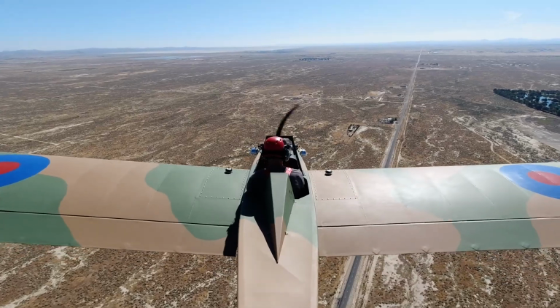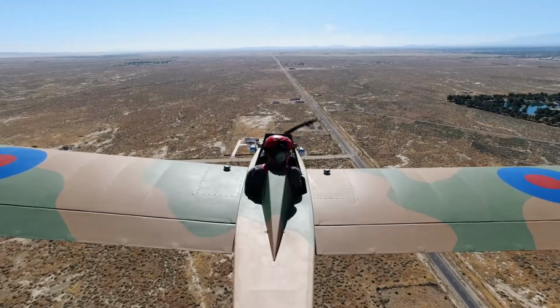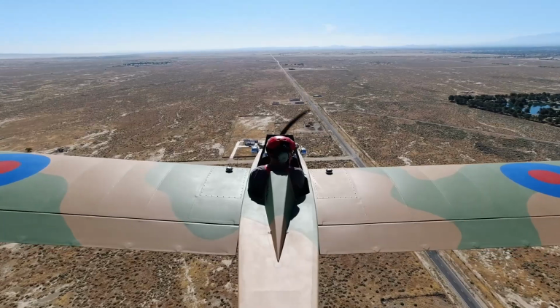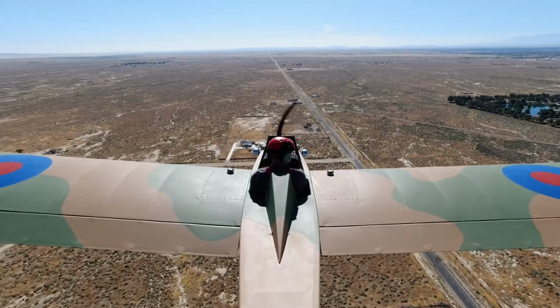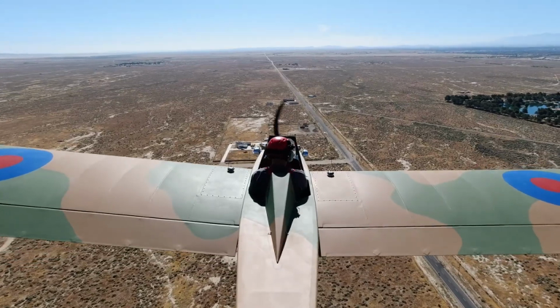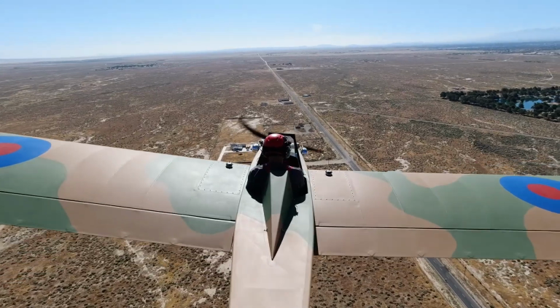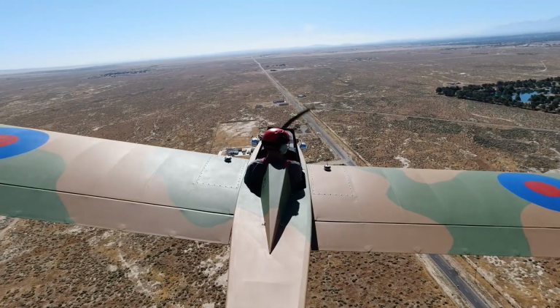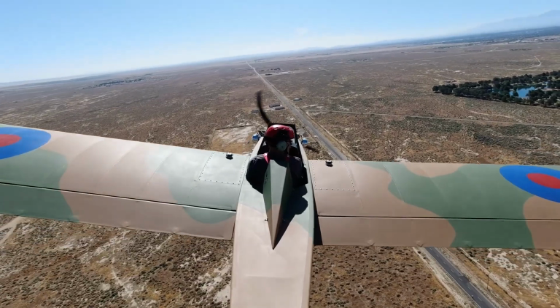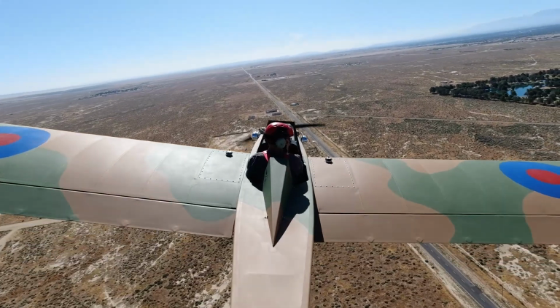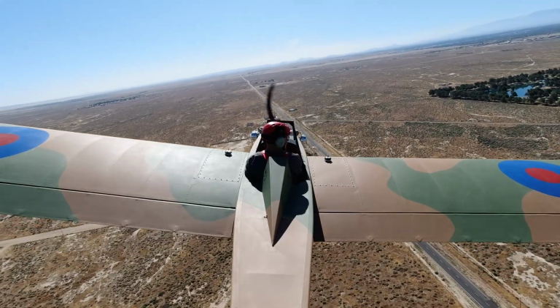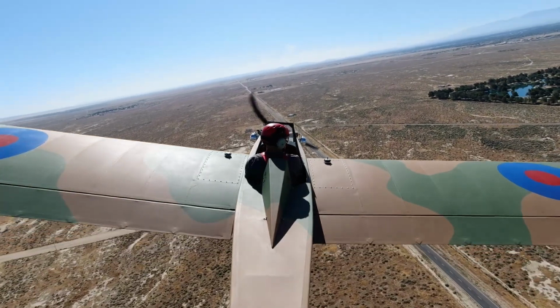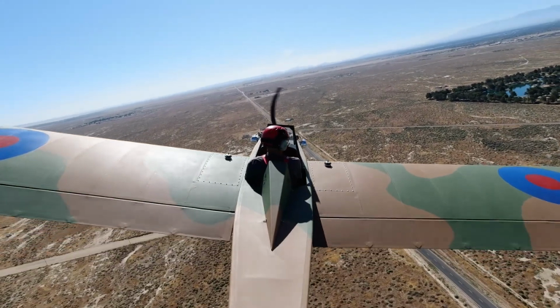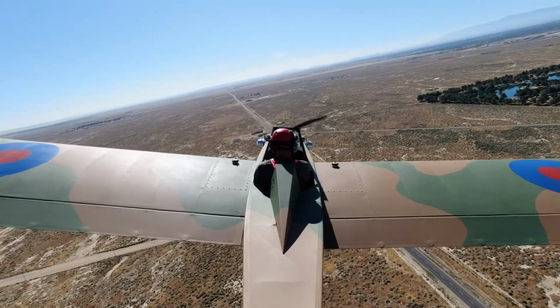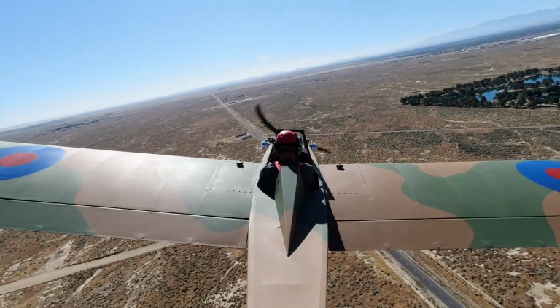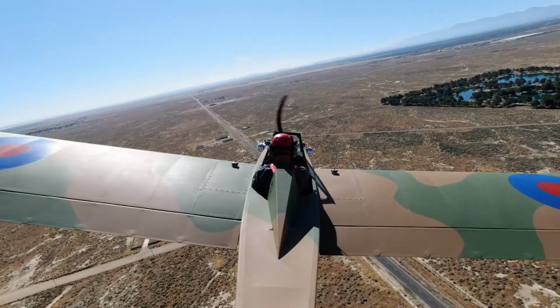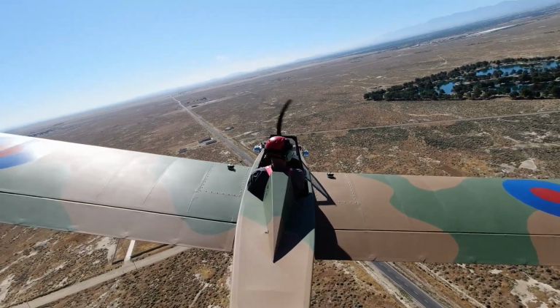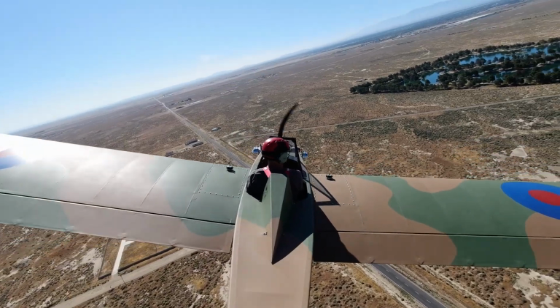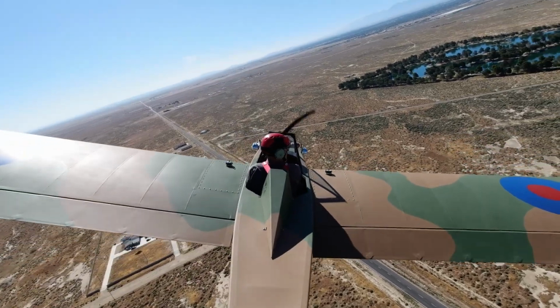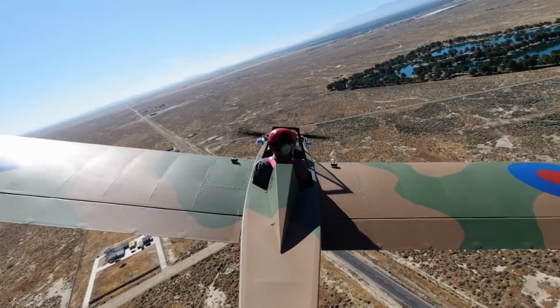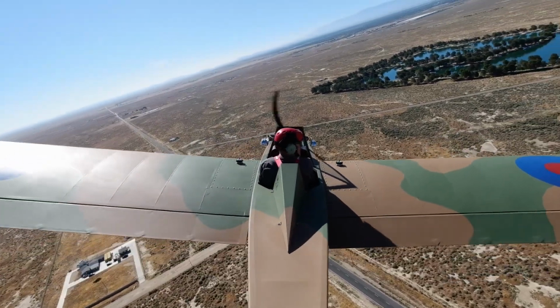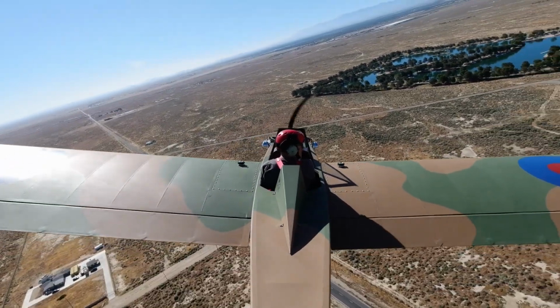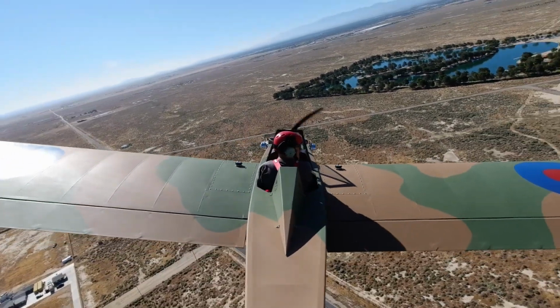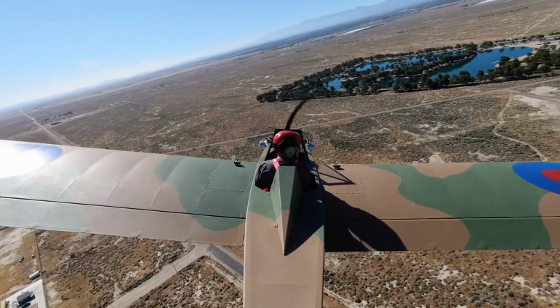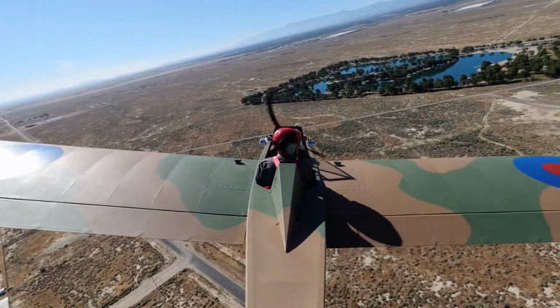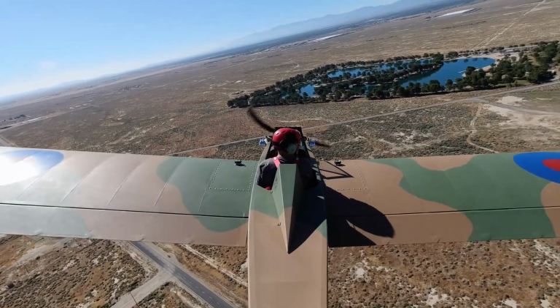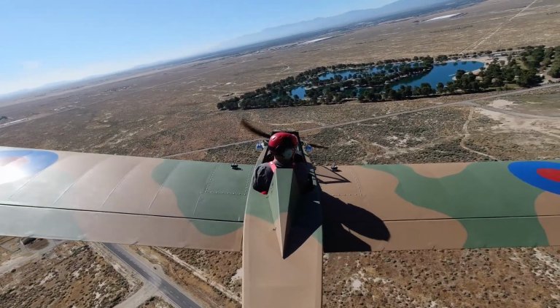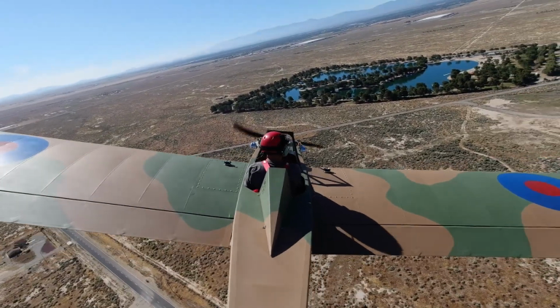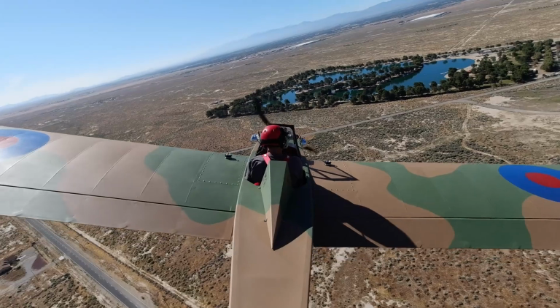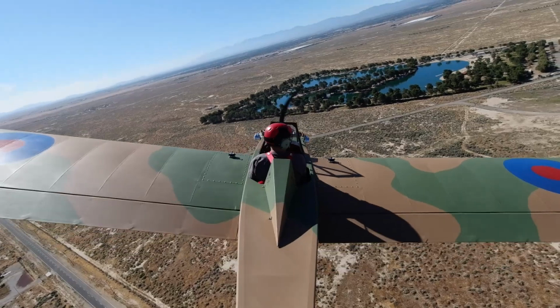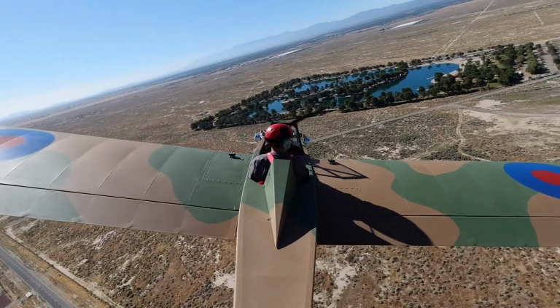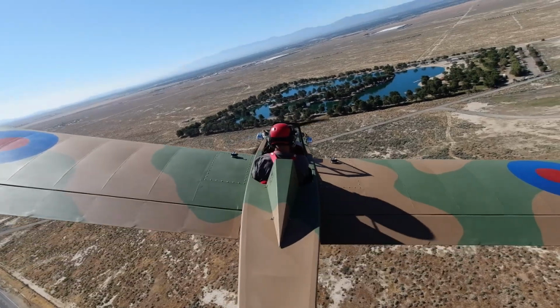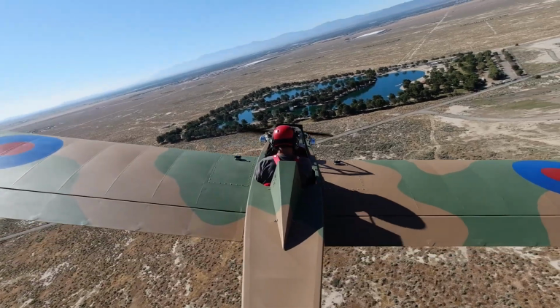6-2 Bravo, you're following traffic on a close-in right base Runway 24. You can turn base Runway 24, cleared to land. He'll be no factor. 2 Bravo, cleared to land 24.